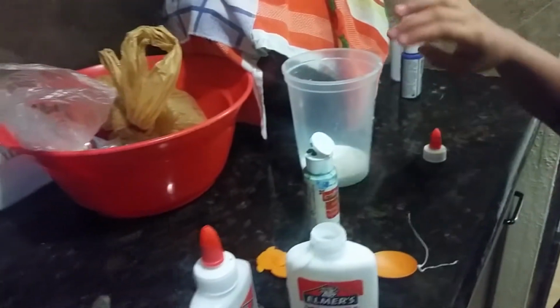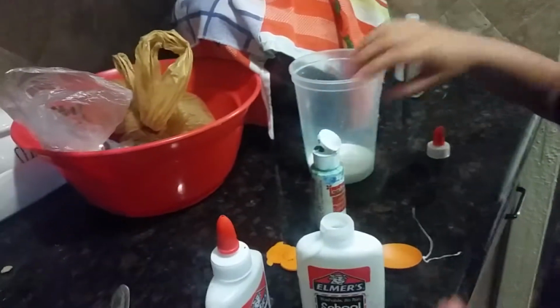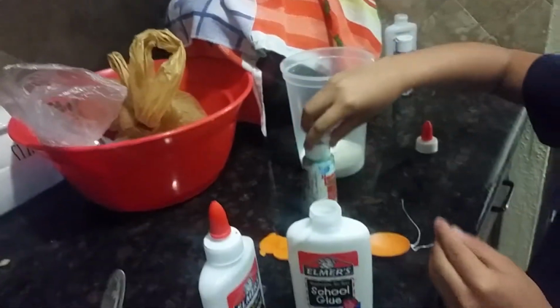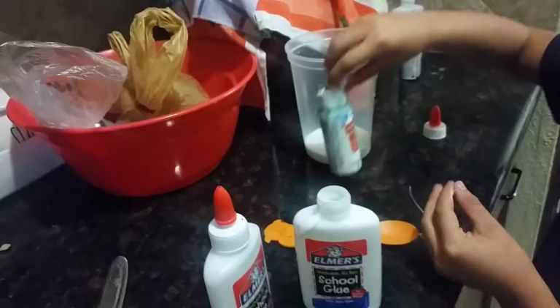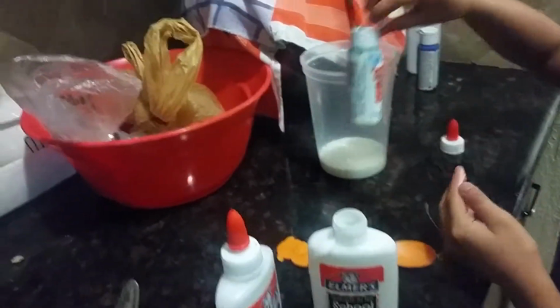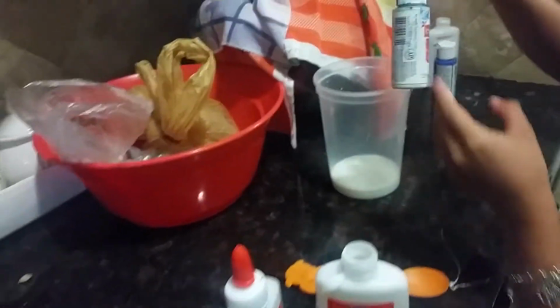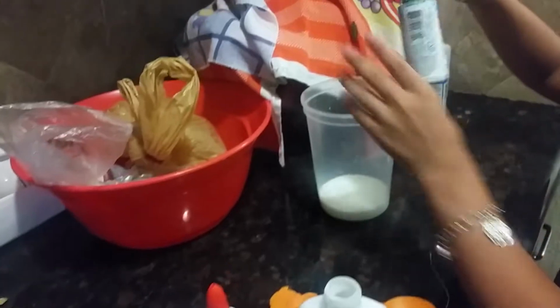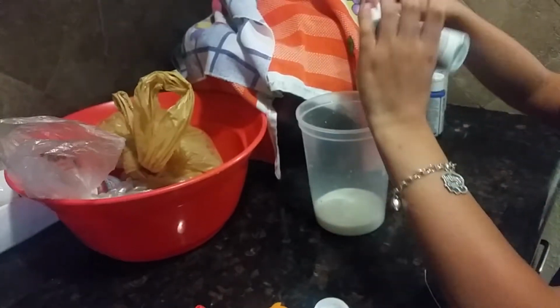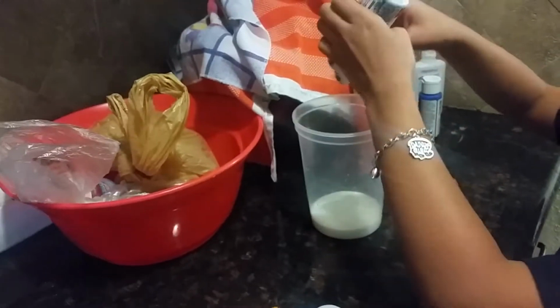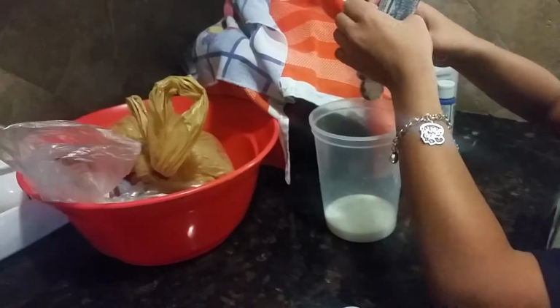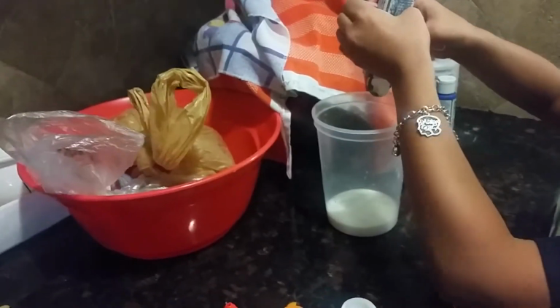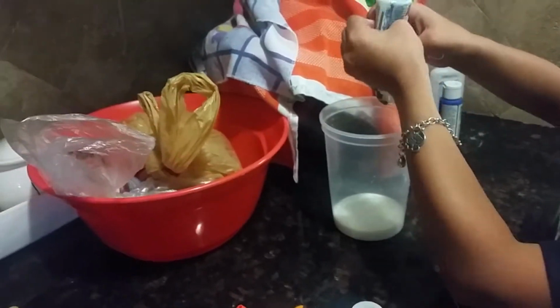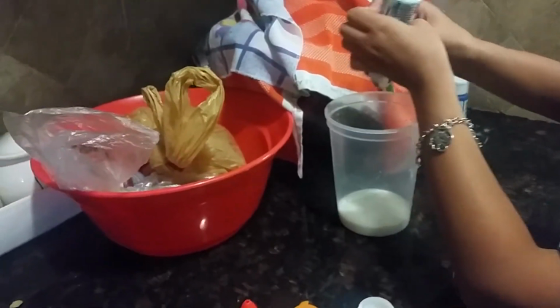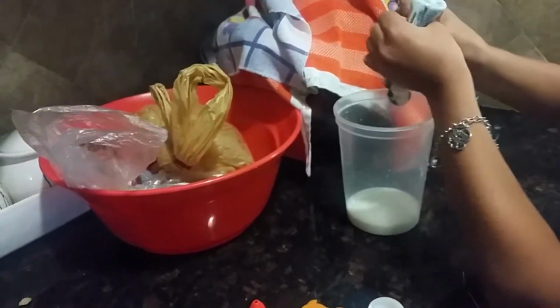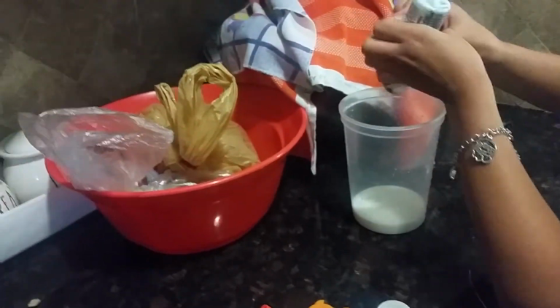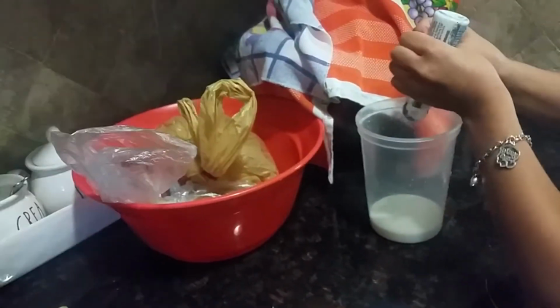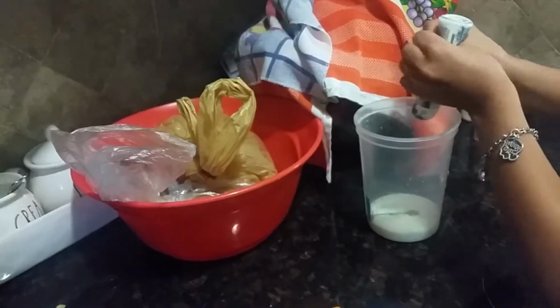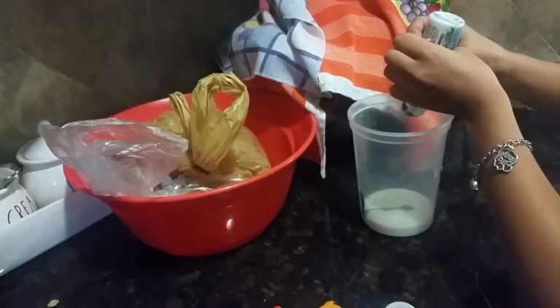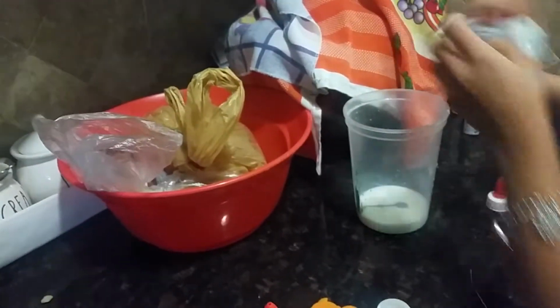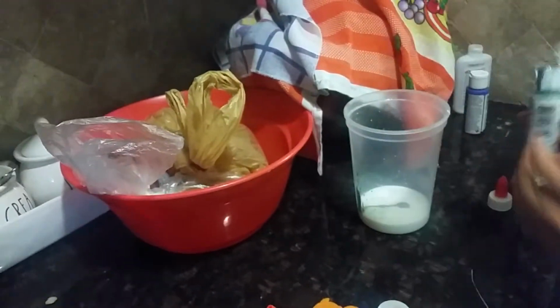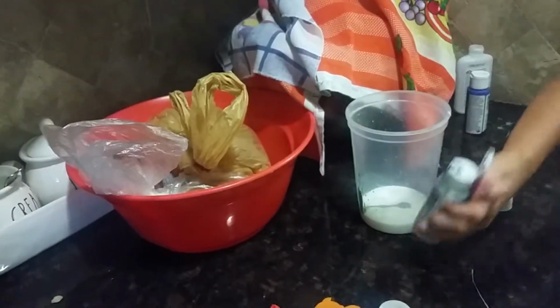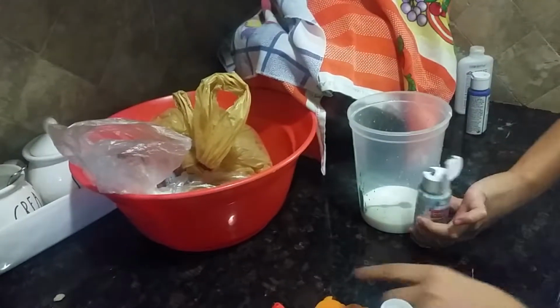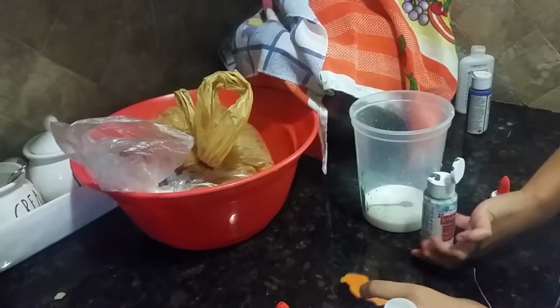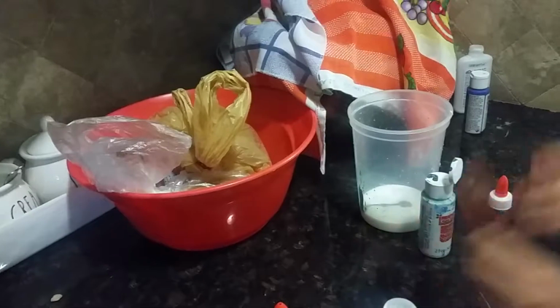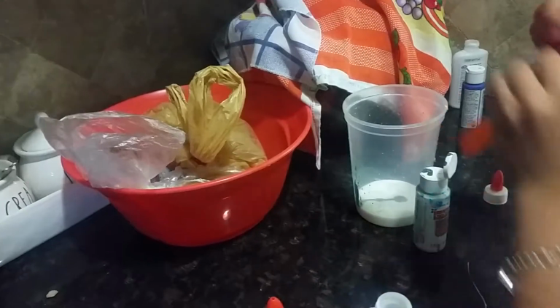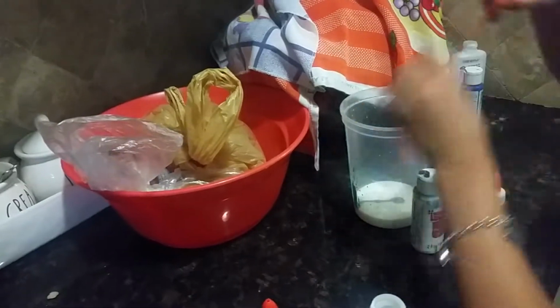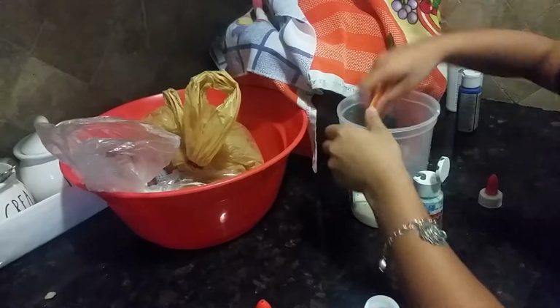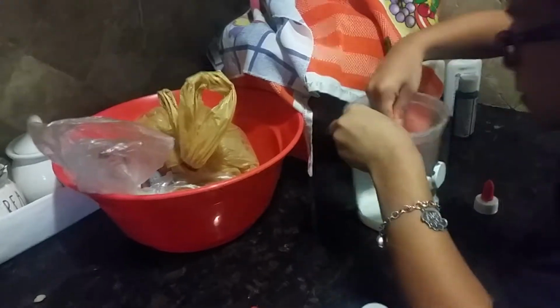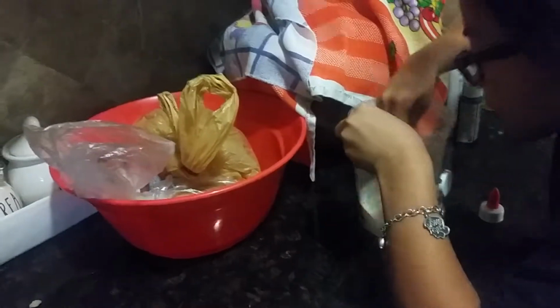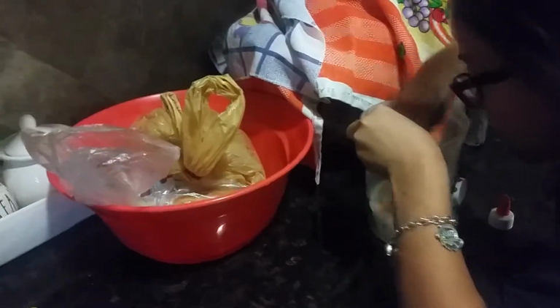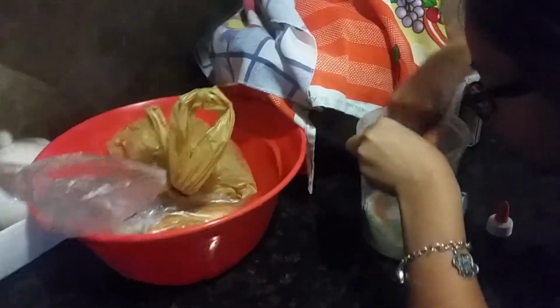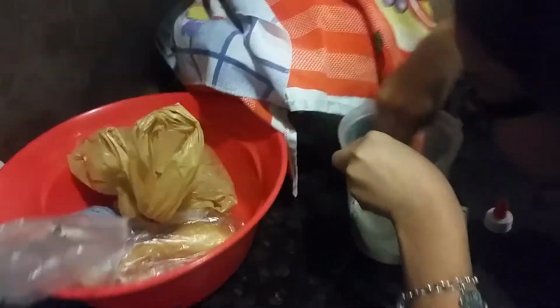And then you add your paint or your food coloring. I'm going to be using some paint for this one. And then I'm just going to start mixing.